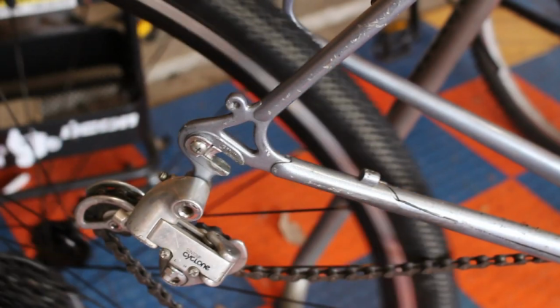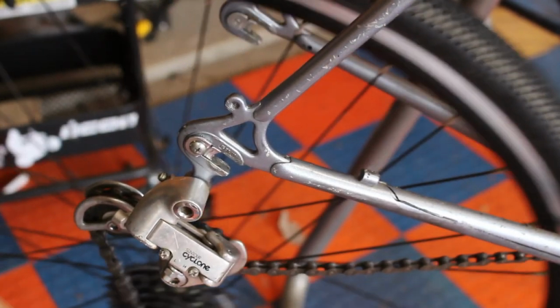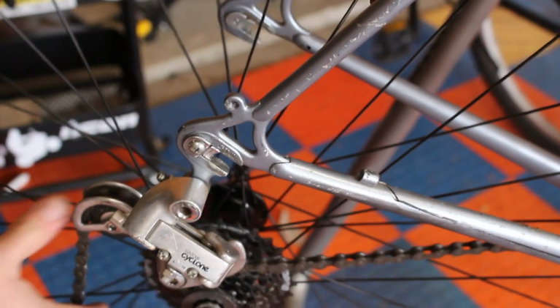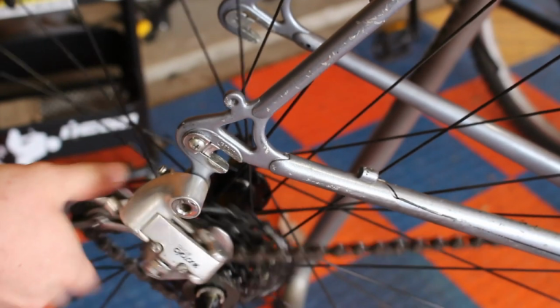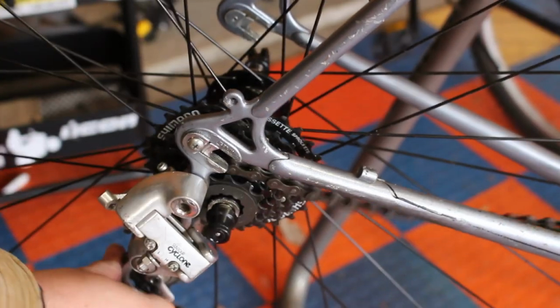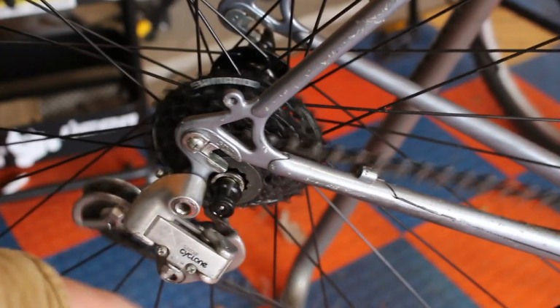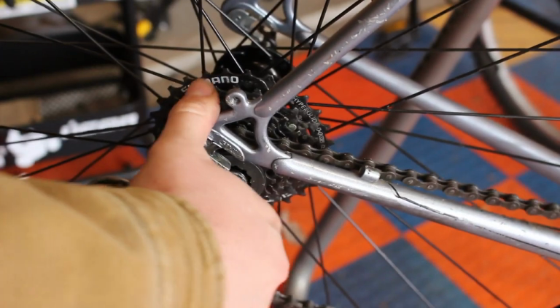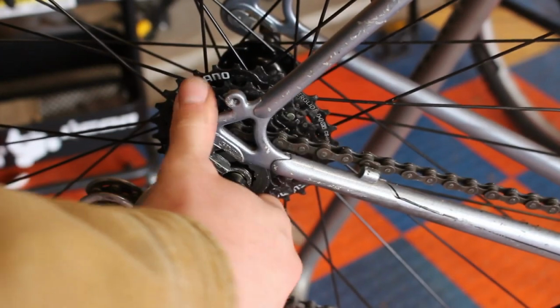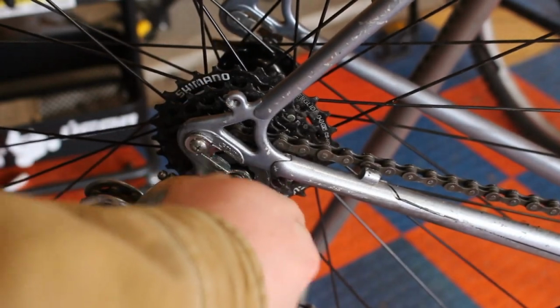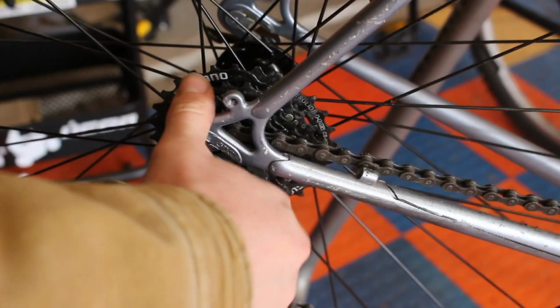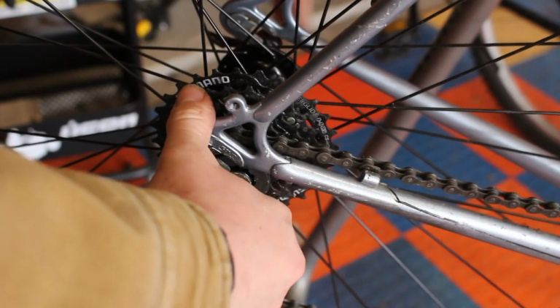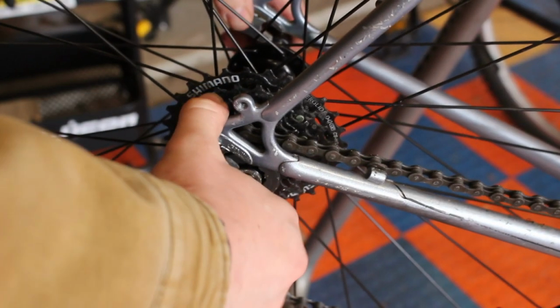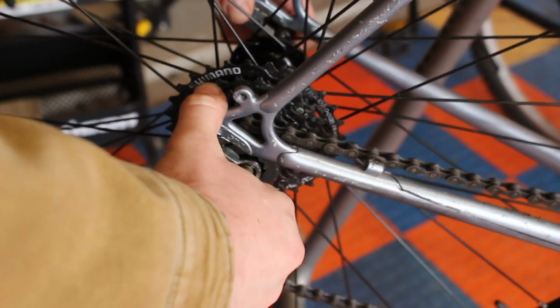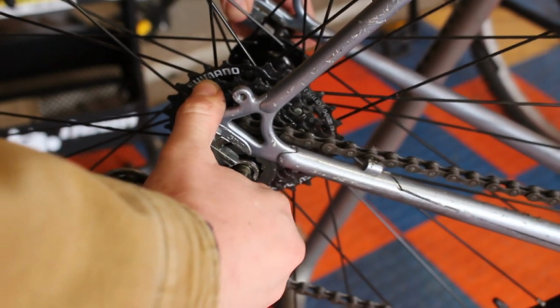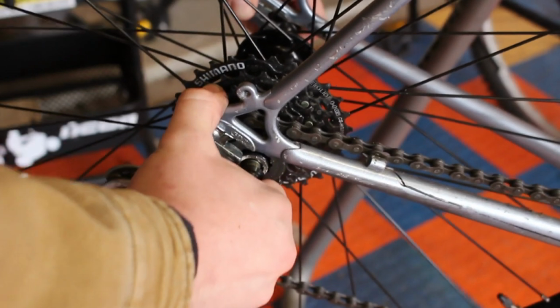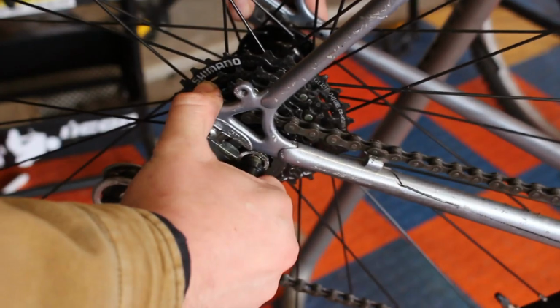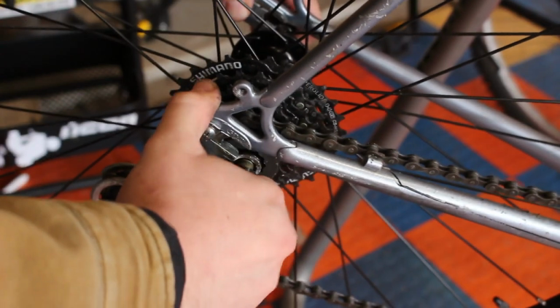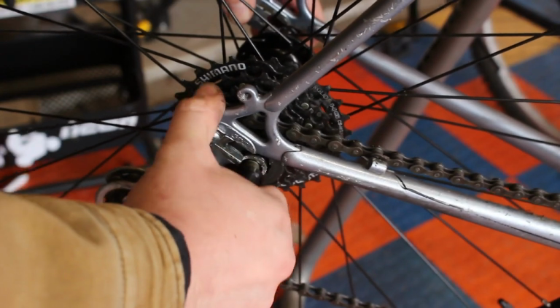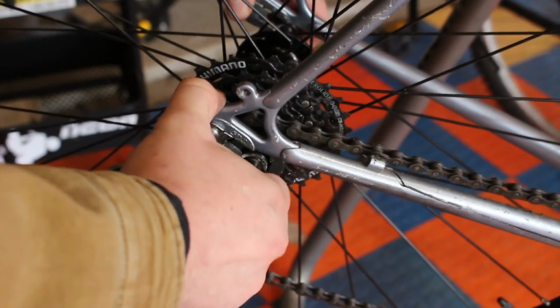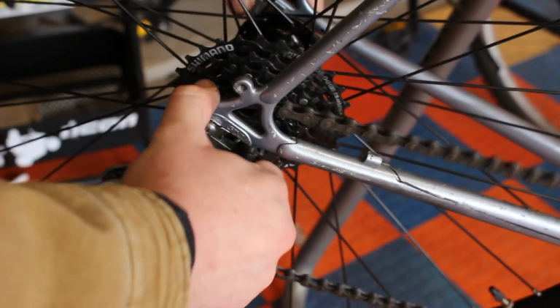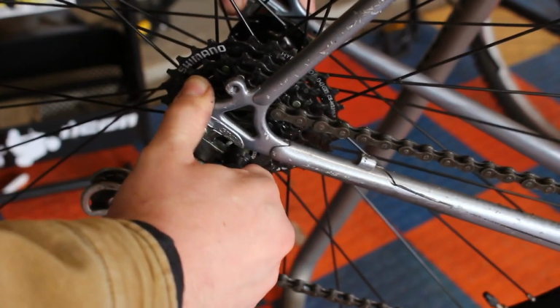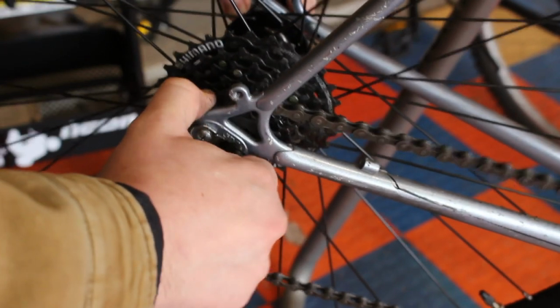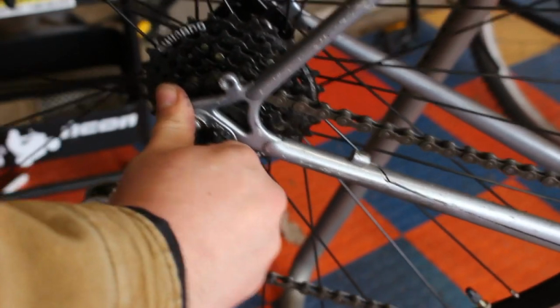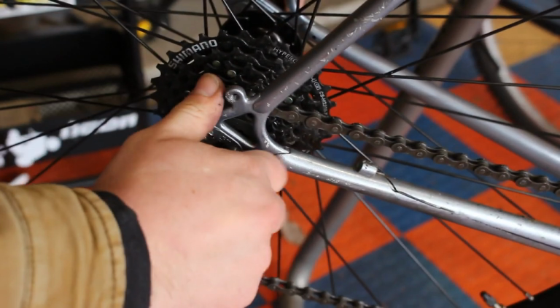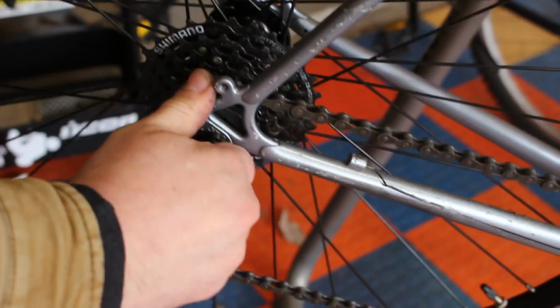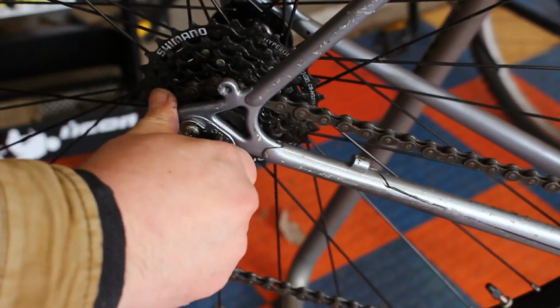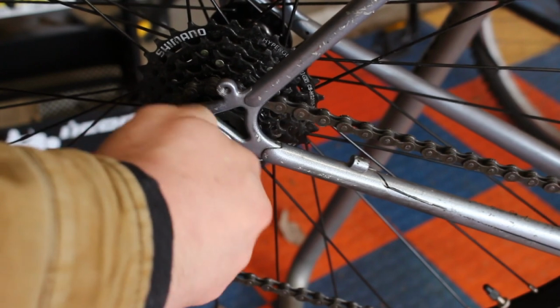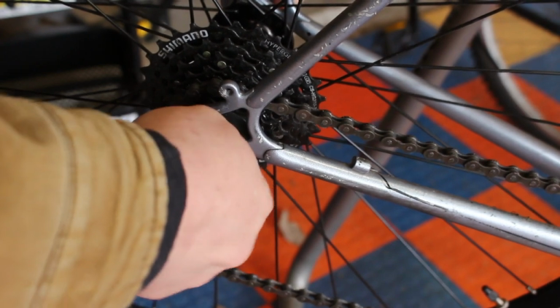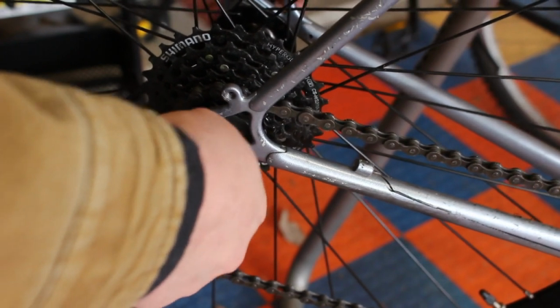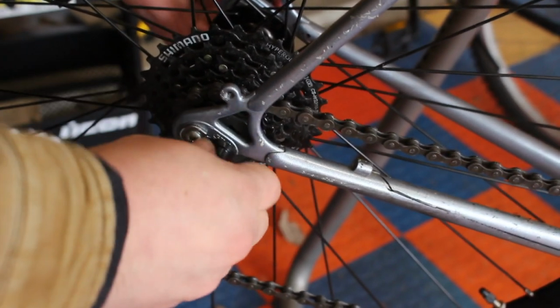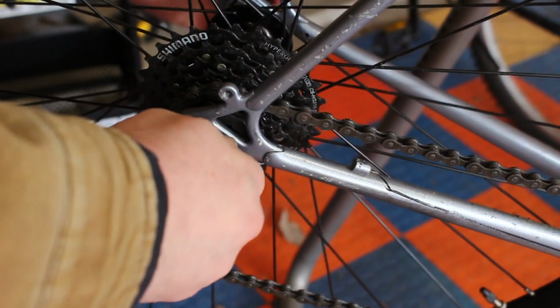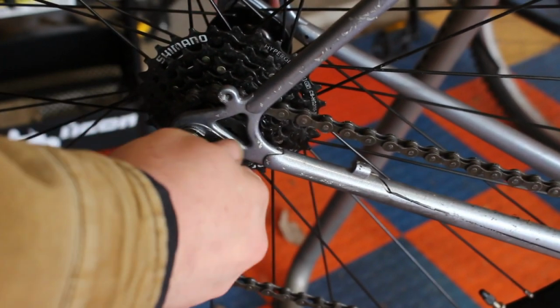I did that on both sides and was able to get the dropouts straight. I decided not to cold set the frame, so I do still have to spread it apart slightly when putting the wheel in, but that's not really an issue.